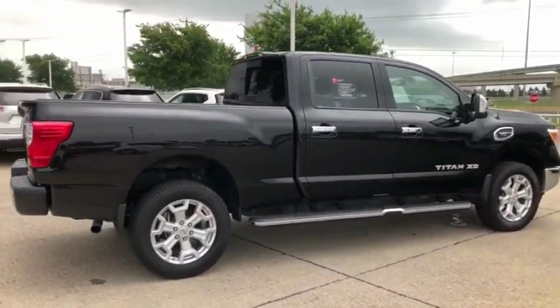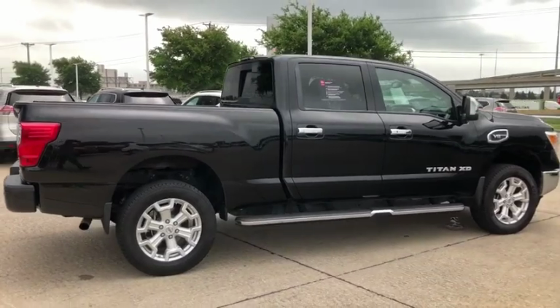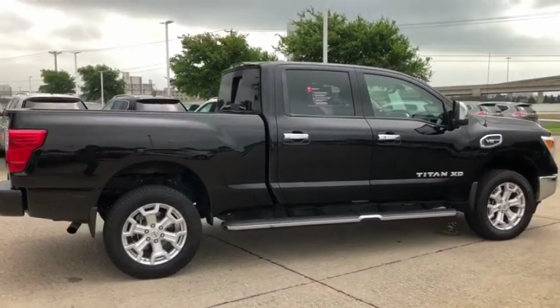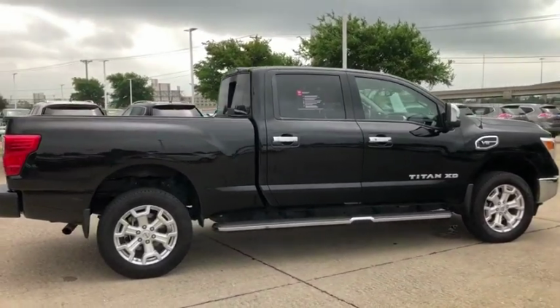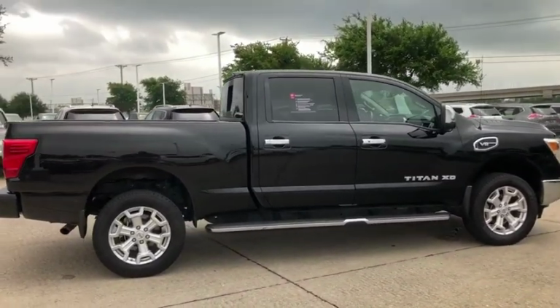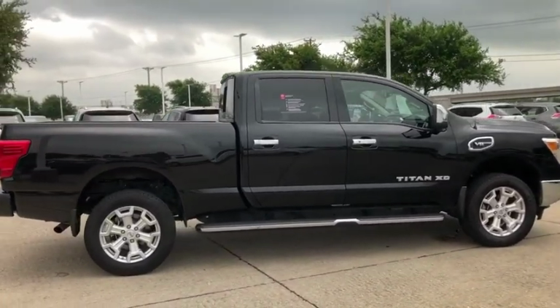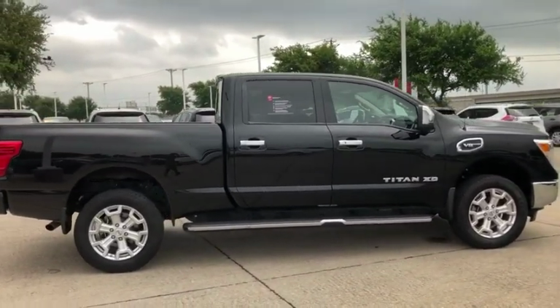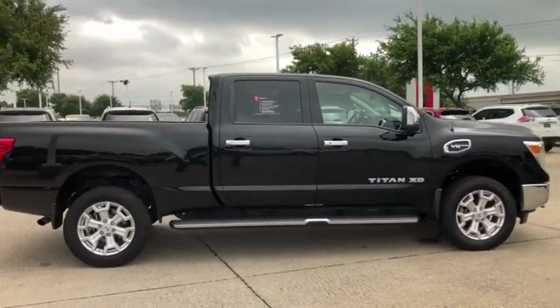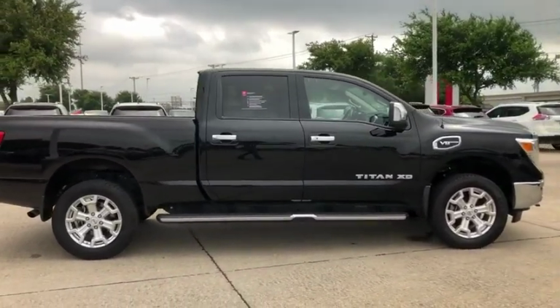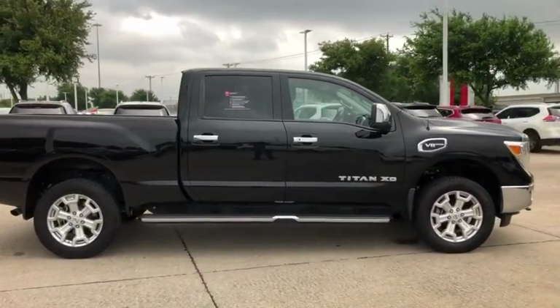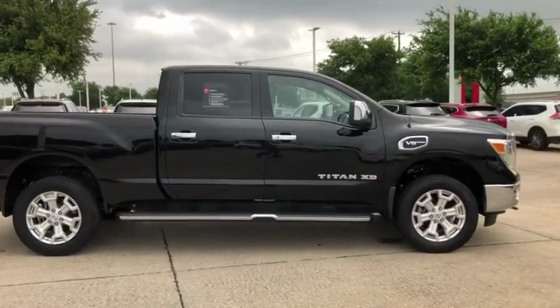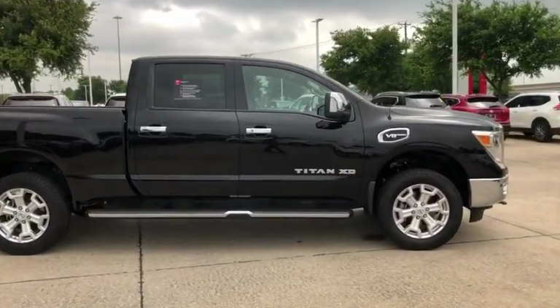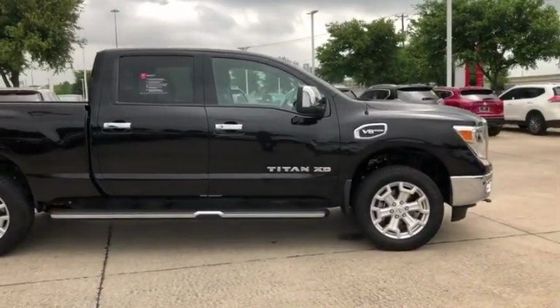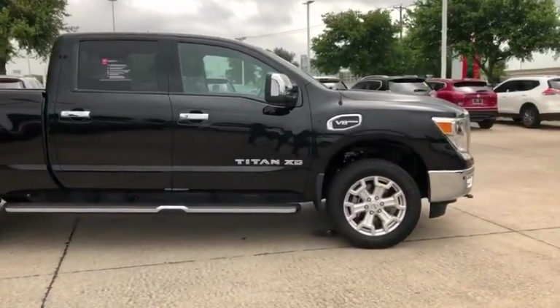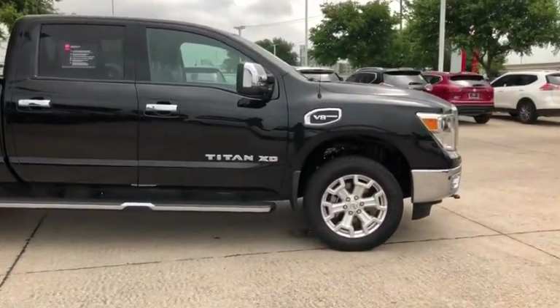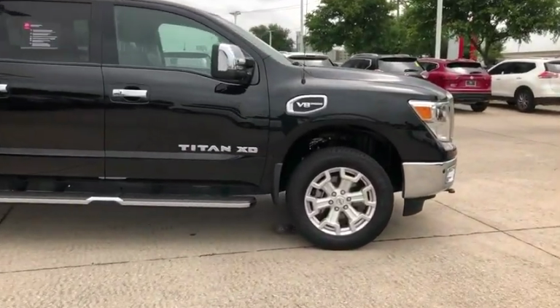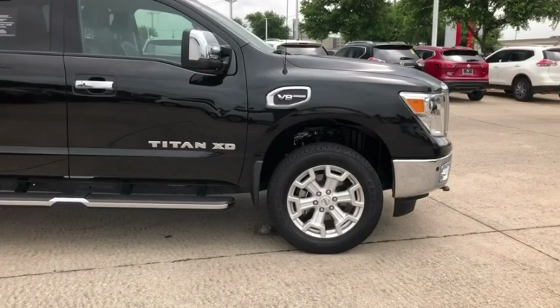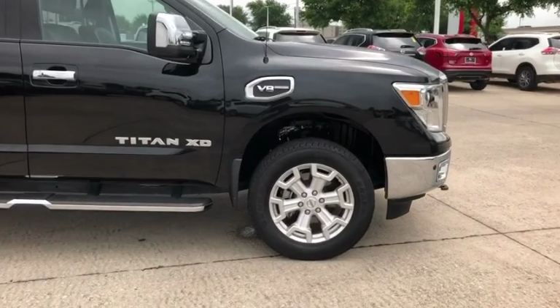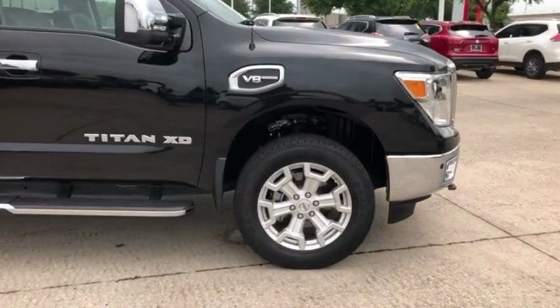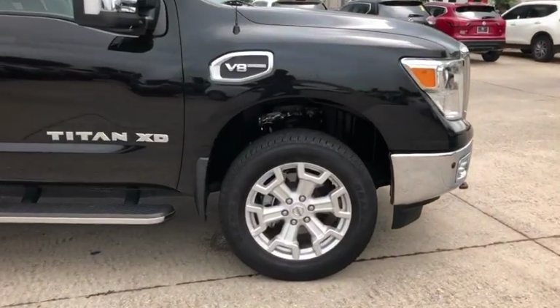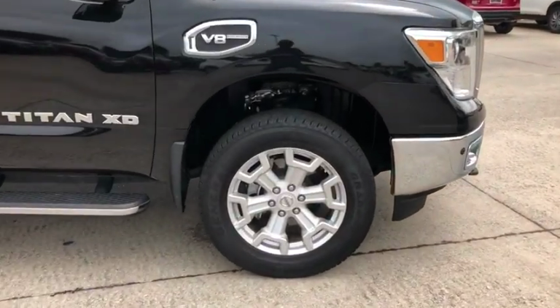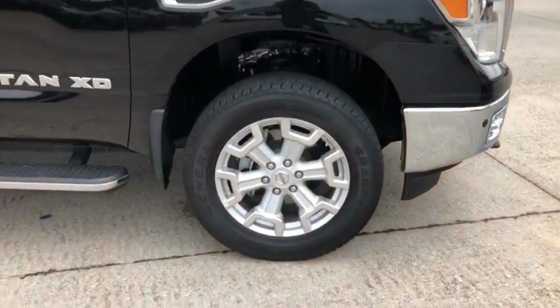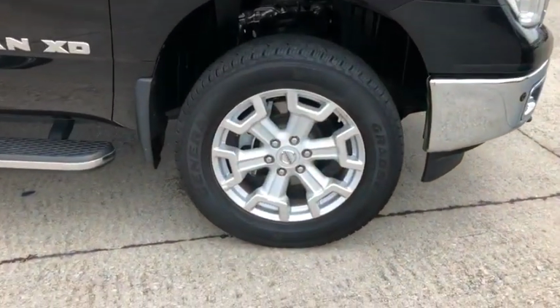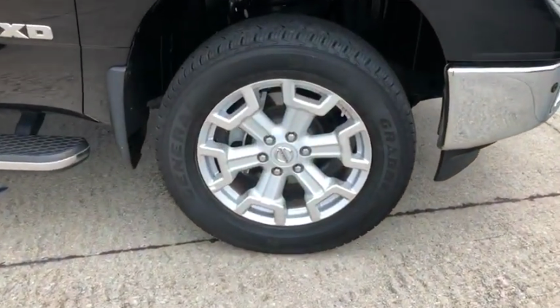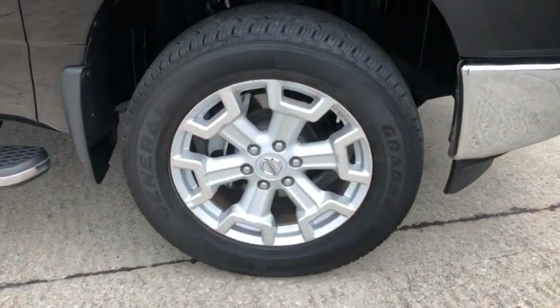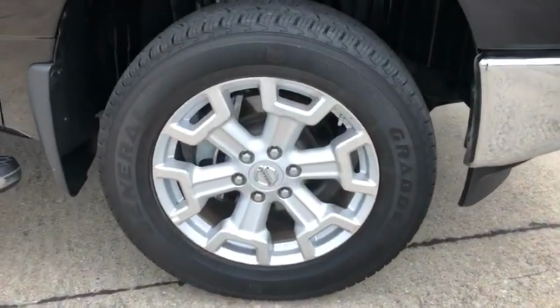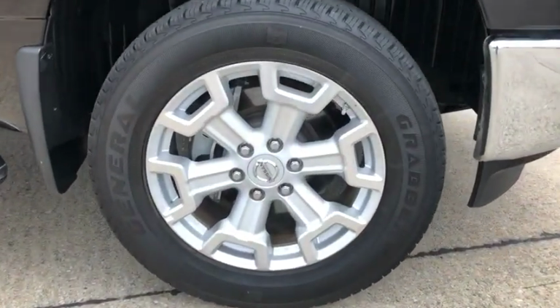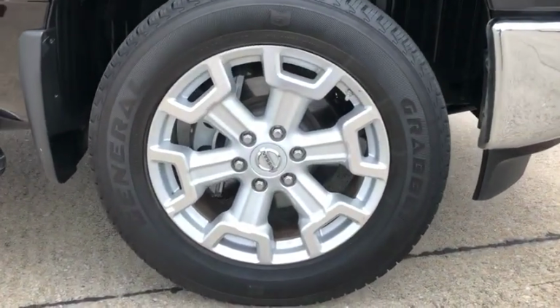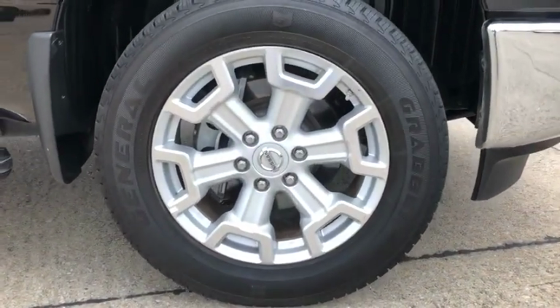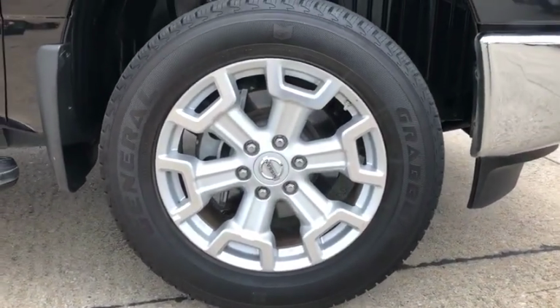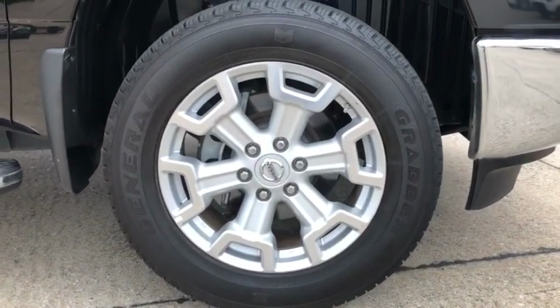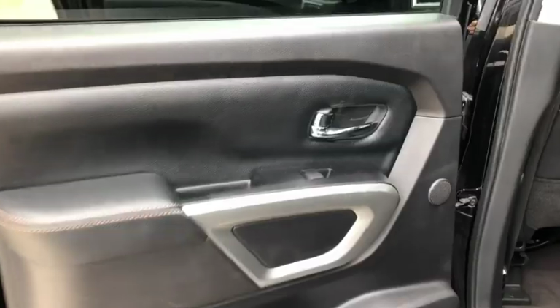Traction control, backup camera, power passenger seat, navigation system, dual airbags, leather wrapped steering wheel, power steering, Homelink garage door opener, alloy wheels.